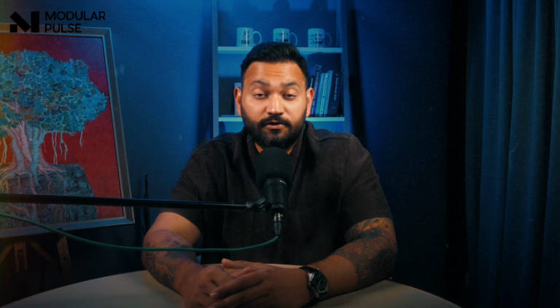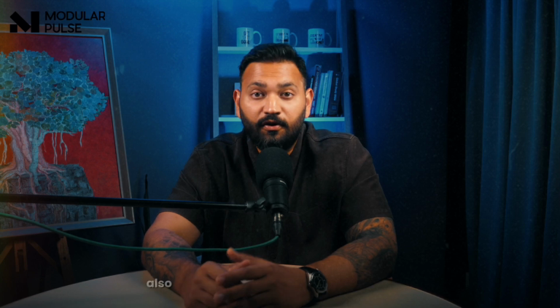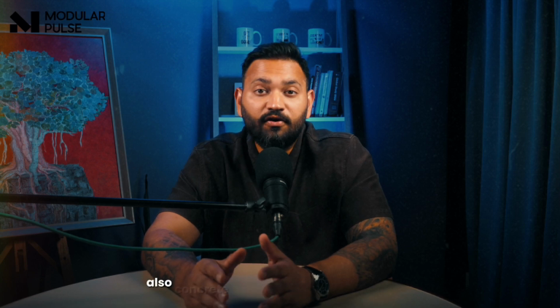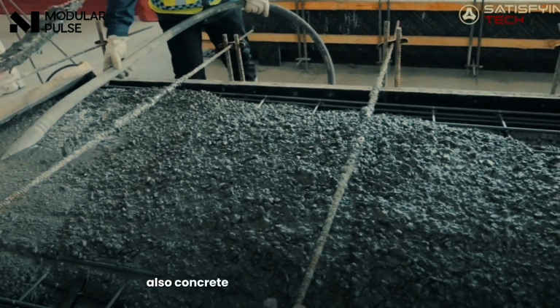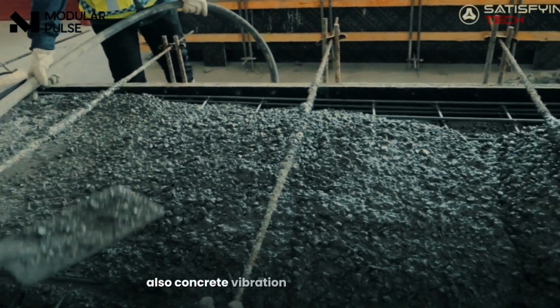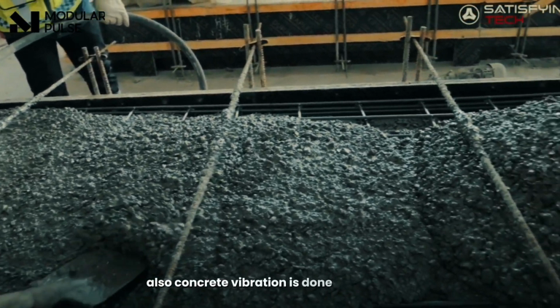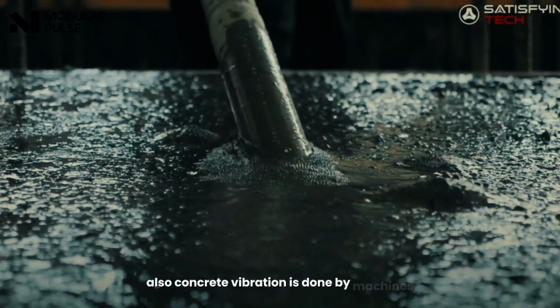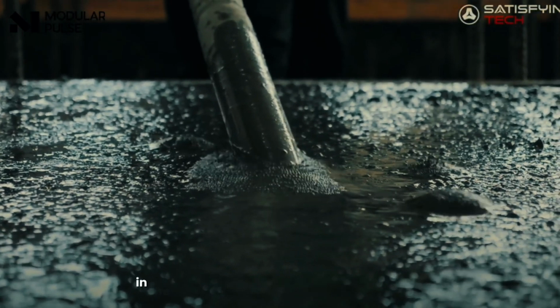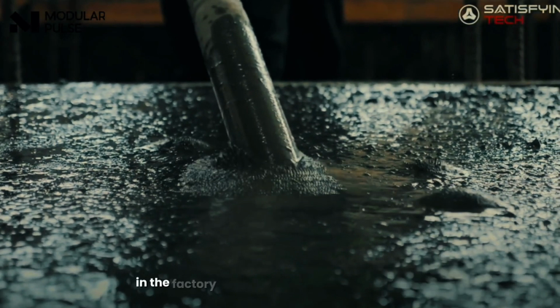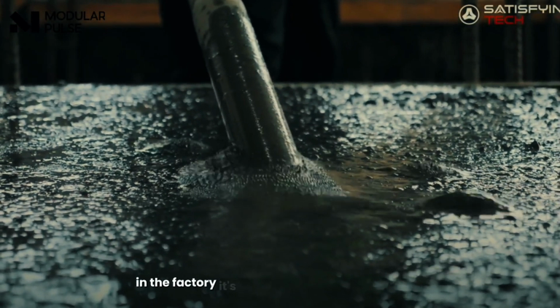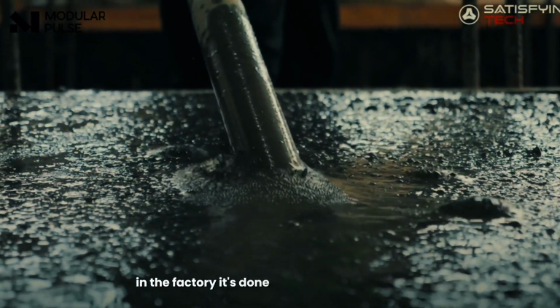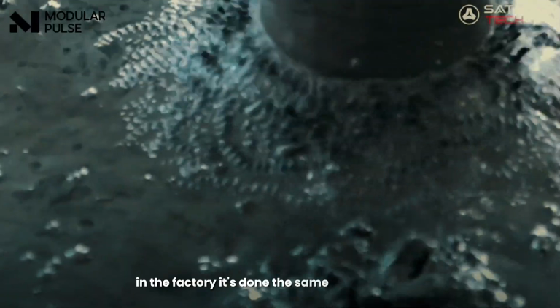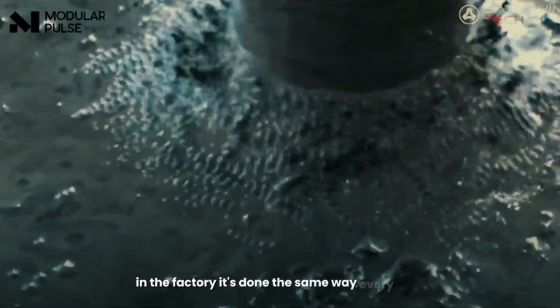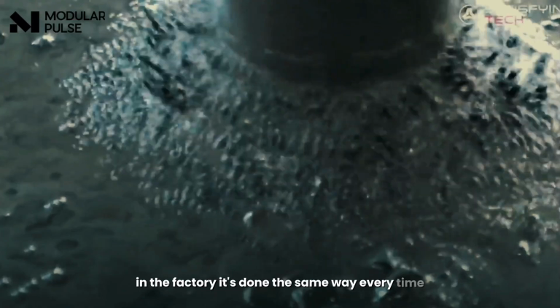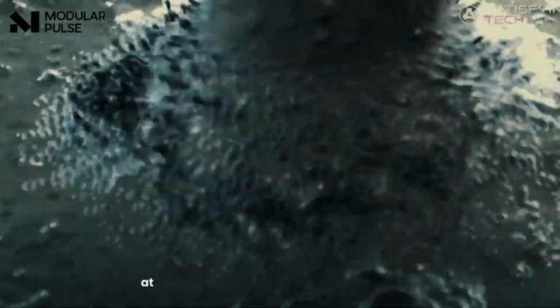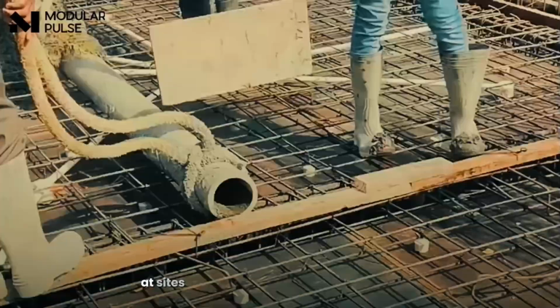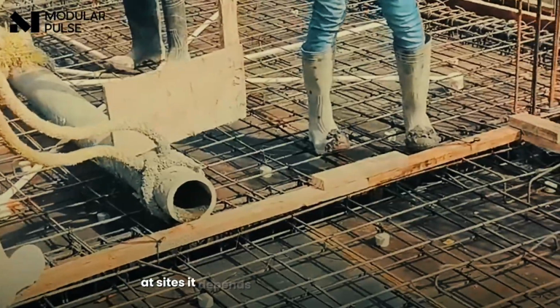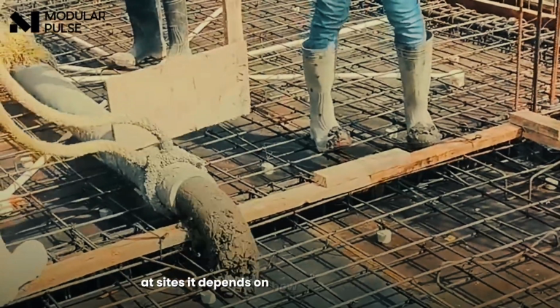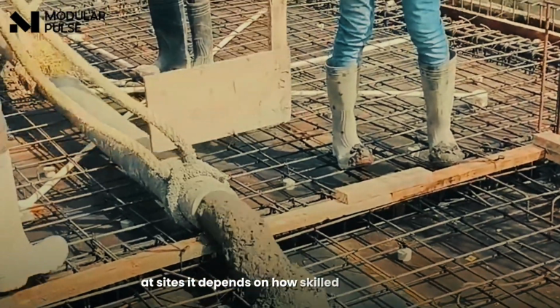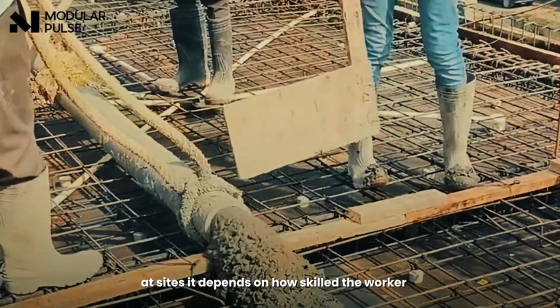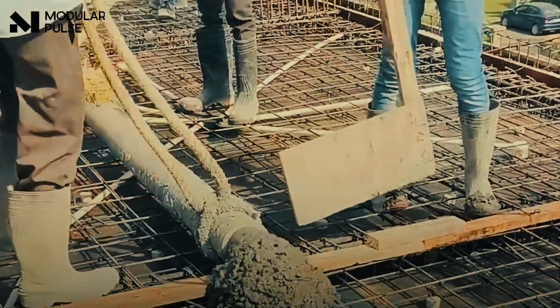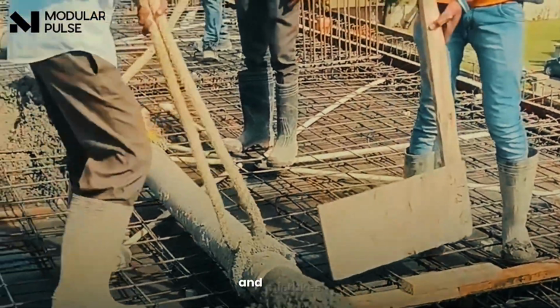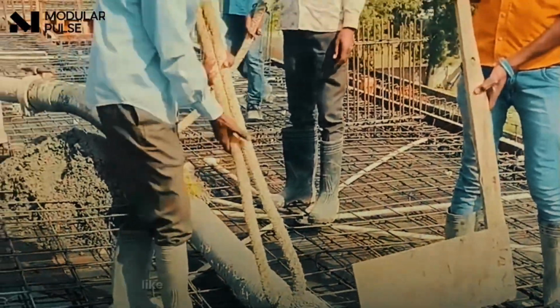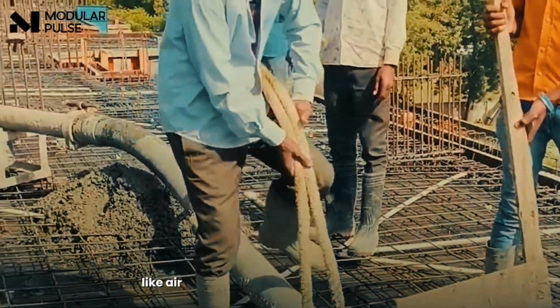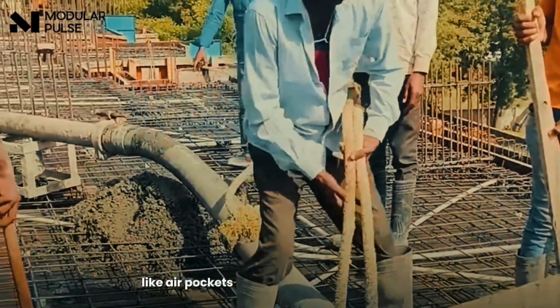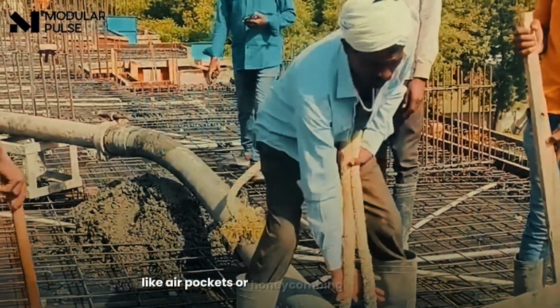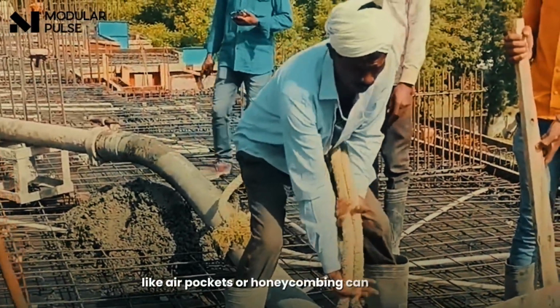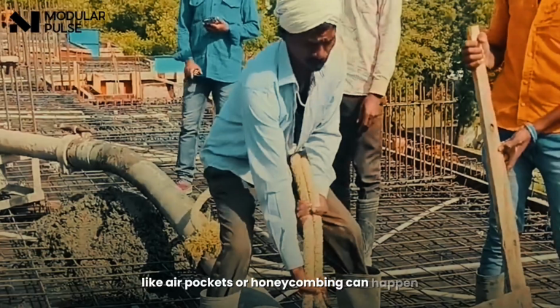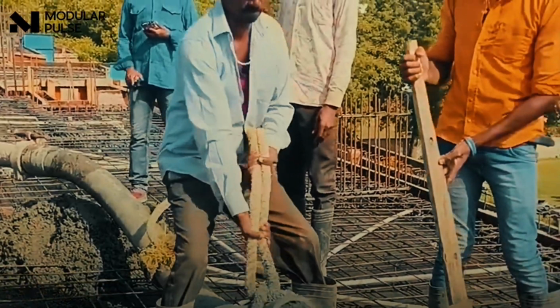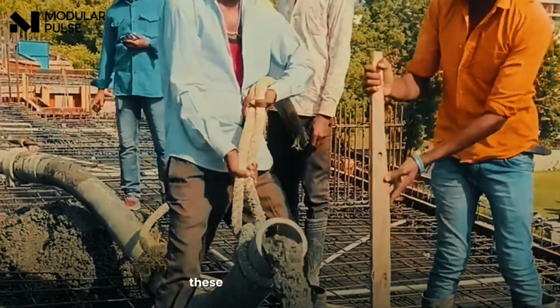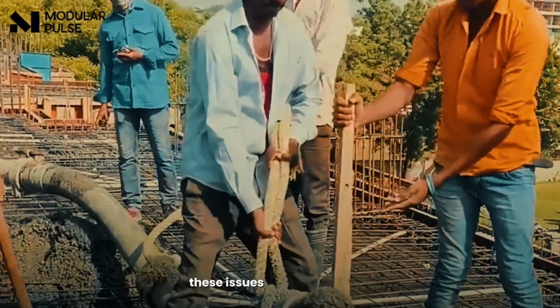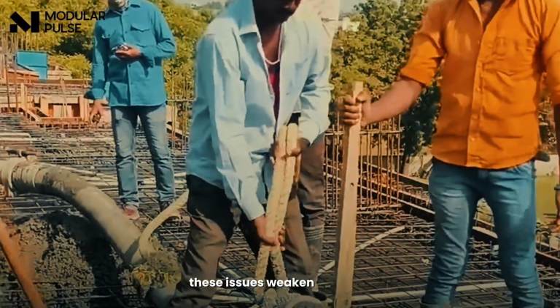Also, concrete vibration is done by machines in the factory — the same way every time. At sites, it depends on how skilled the worker is, and mistakes like air pockets or honeycombing can happen, which weaken concrete.